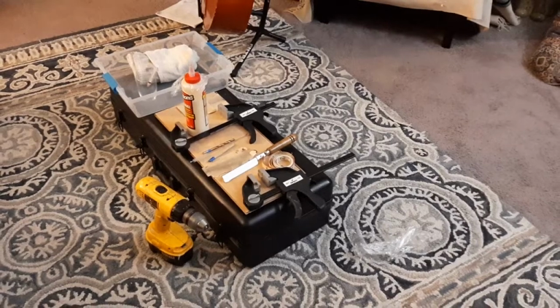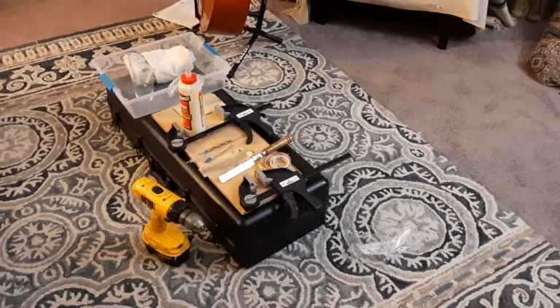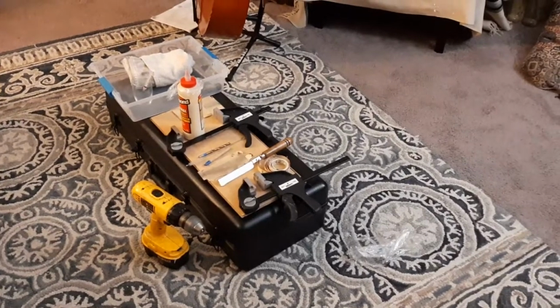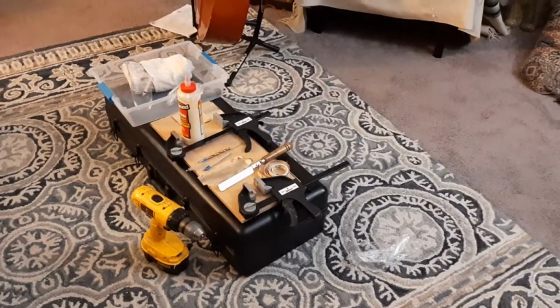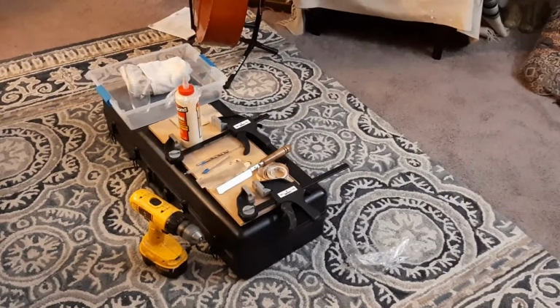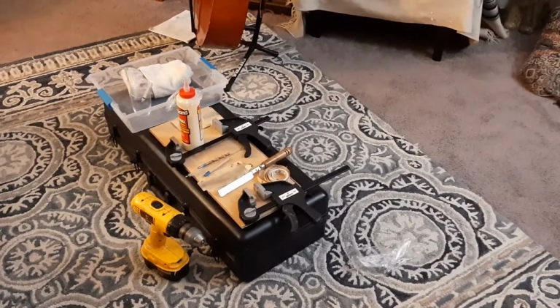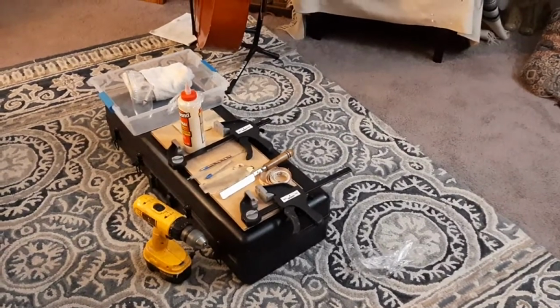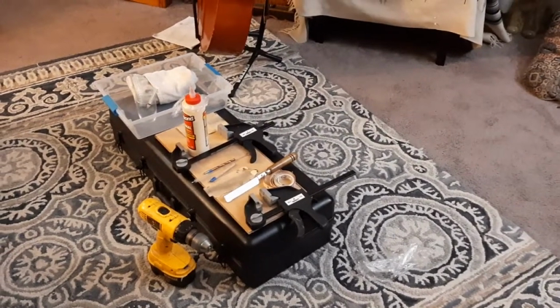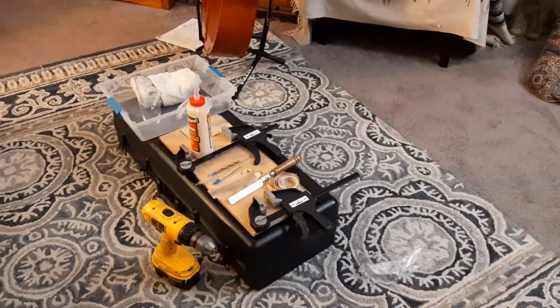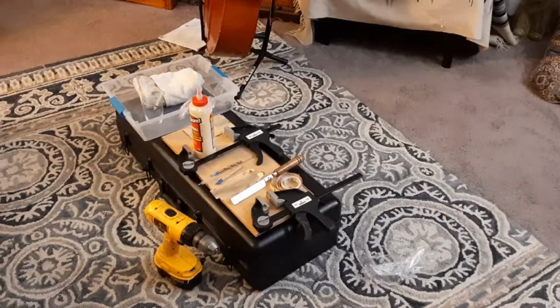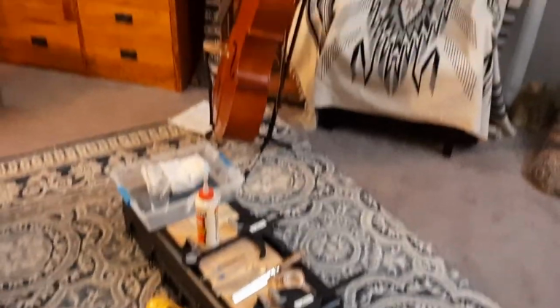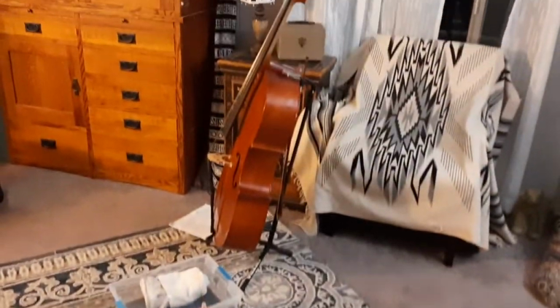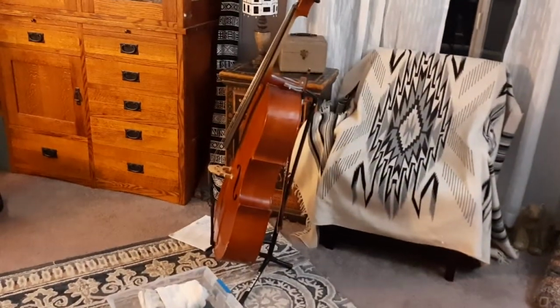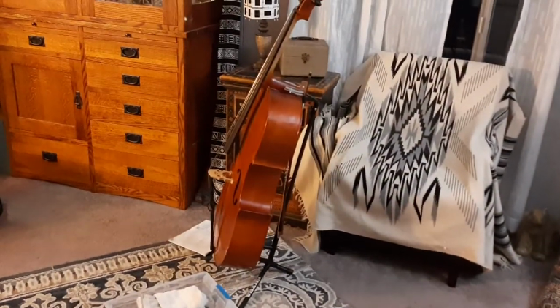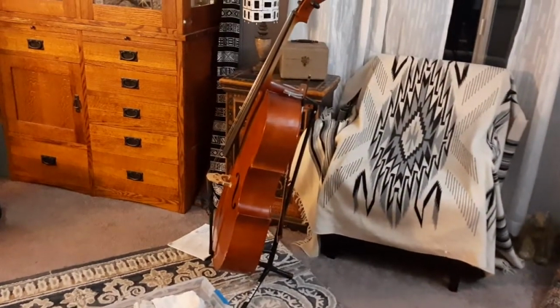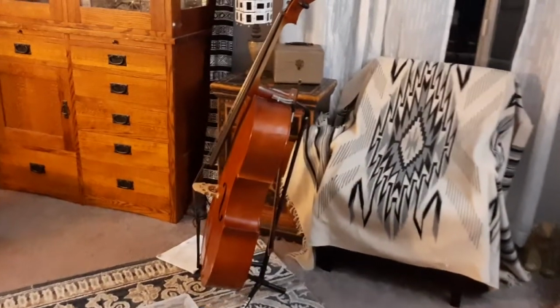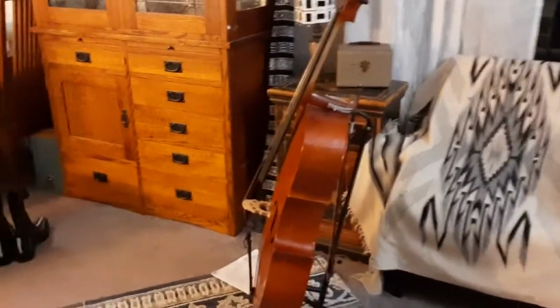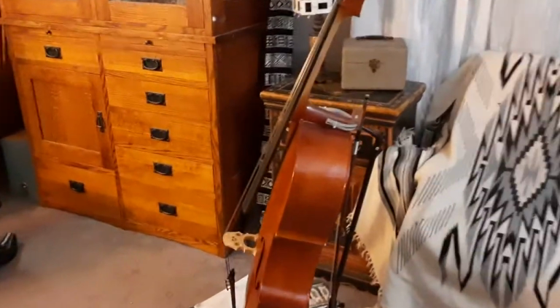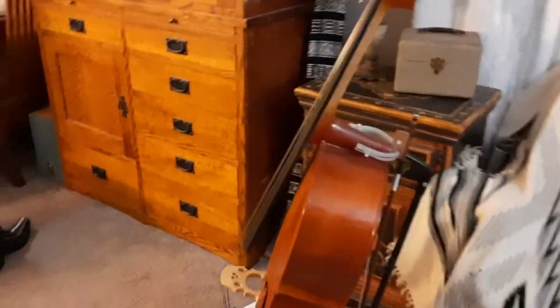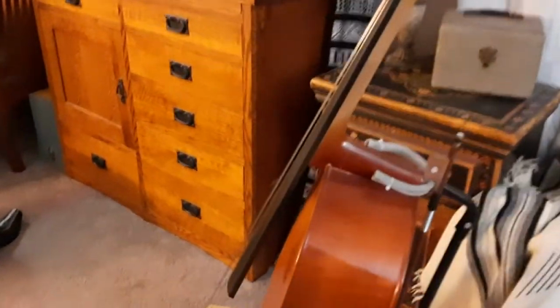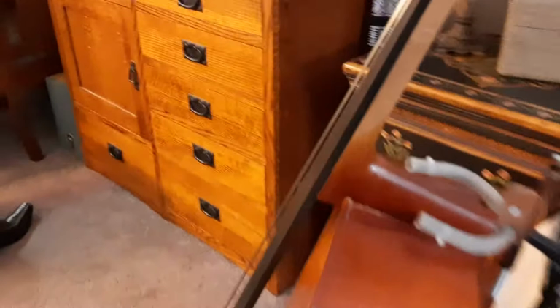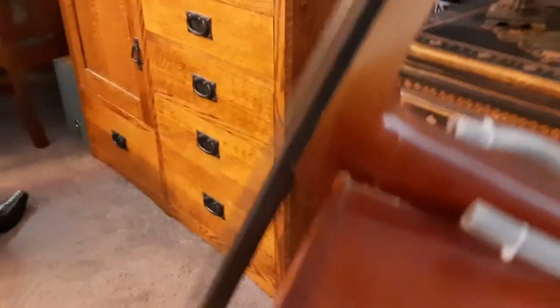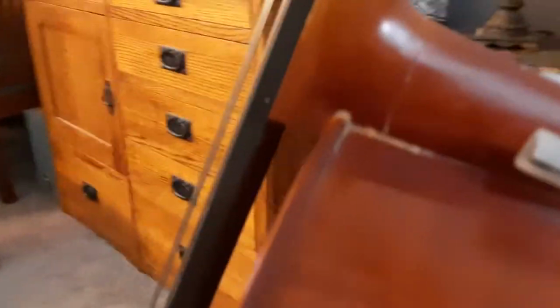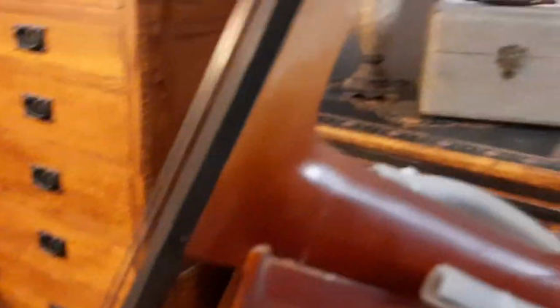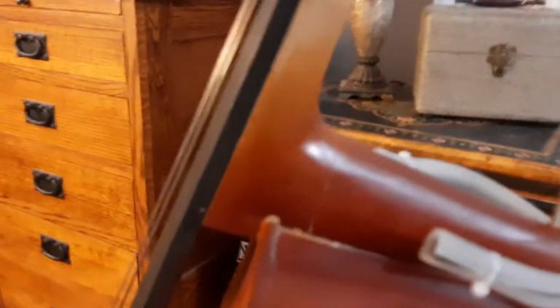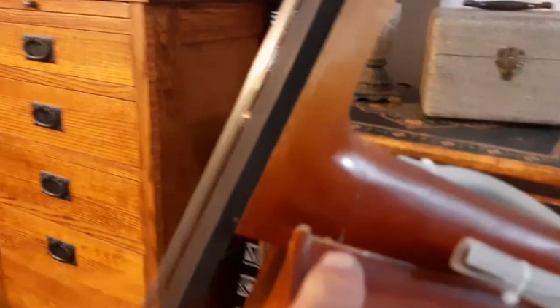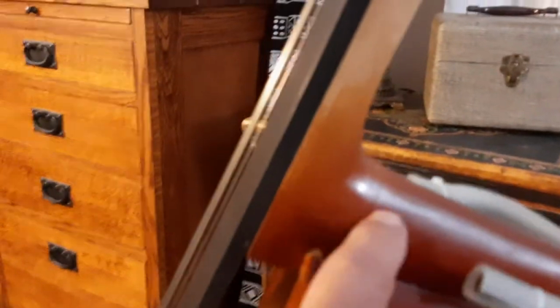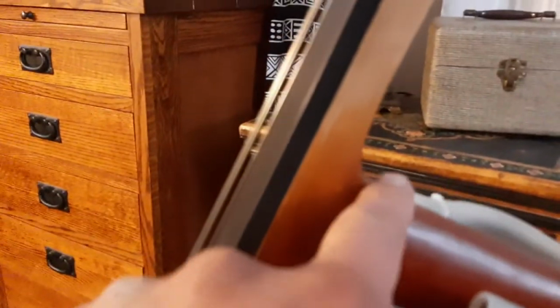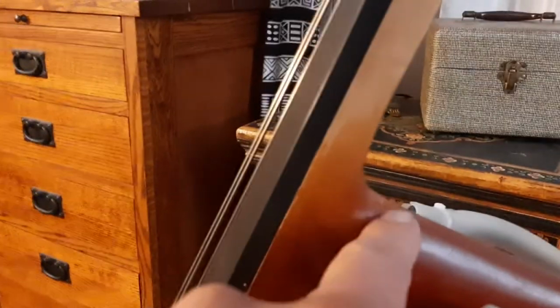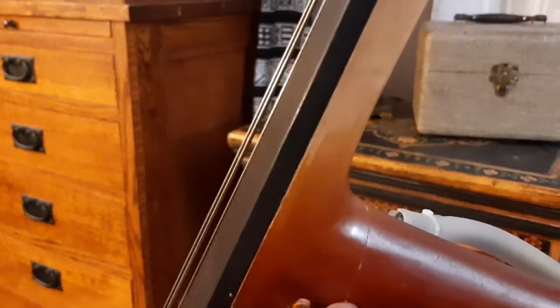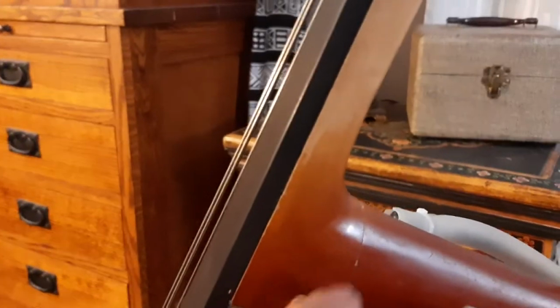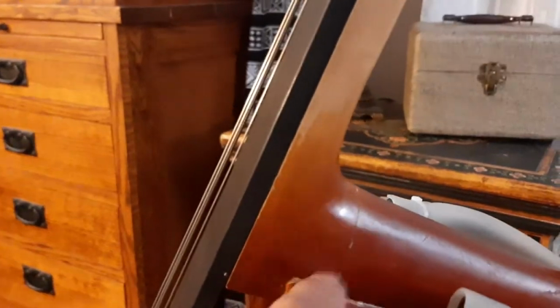This video shows how I used these few tools to repair the neck on this cello. Let's take a look at the break. This cello broke completely off here.